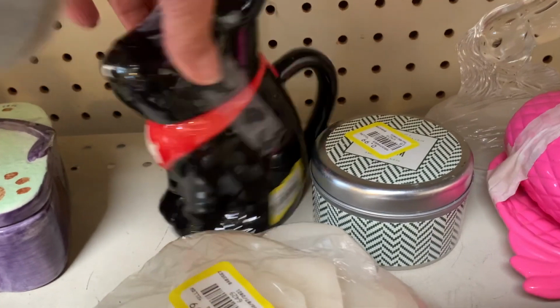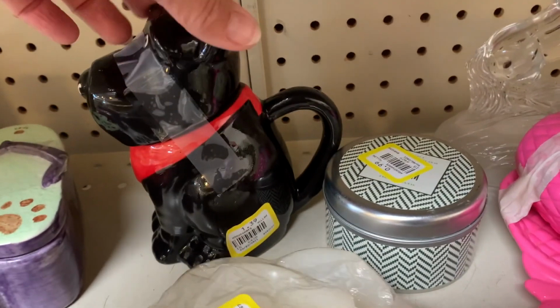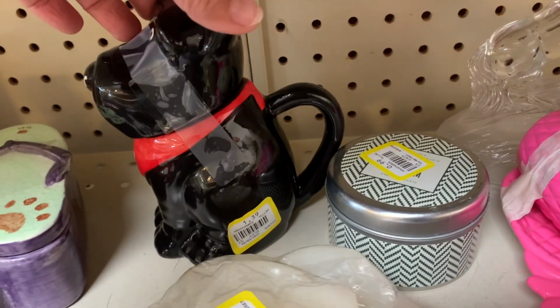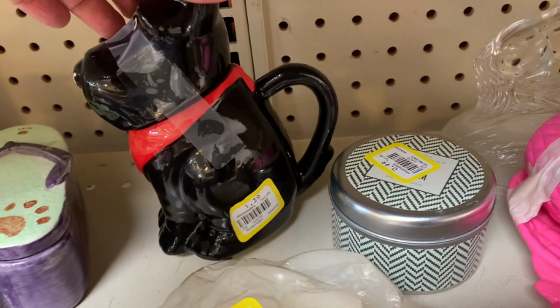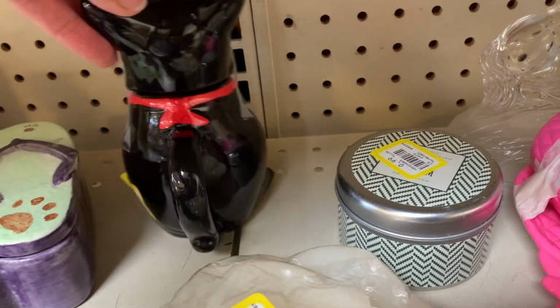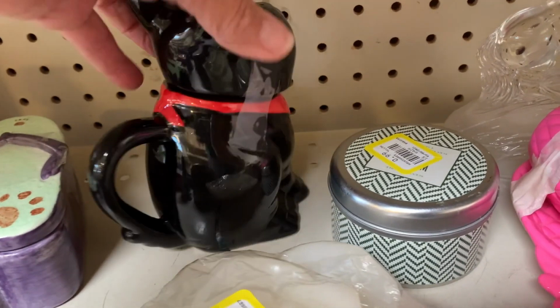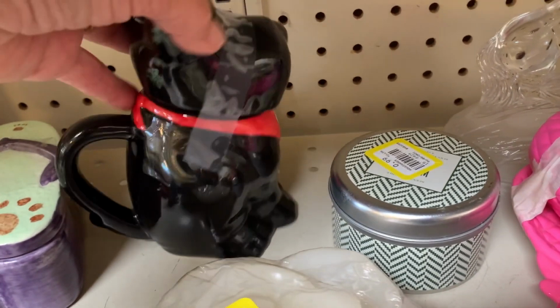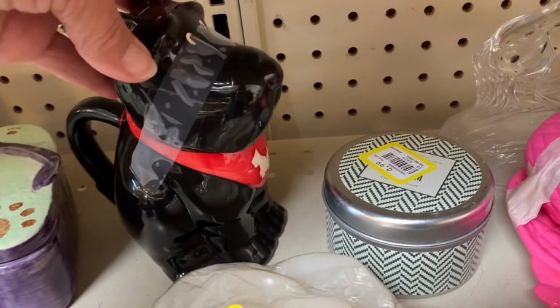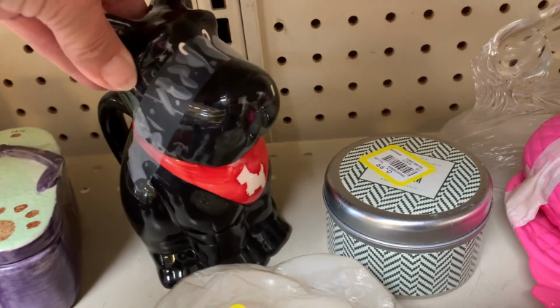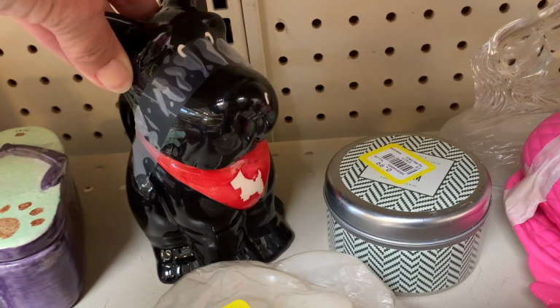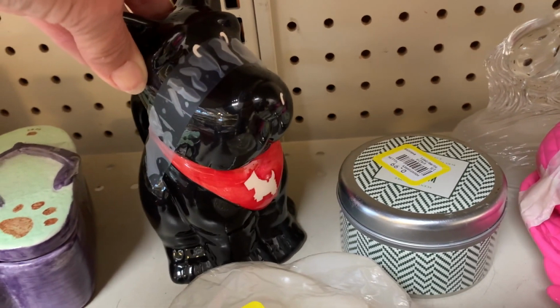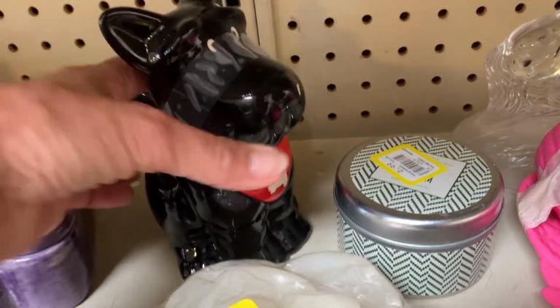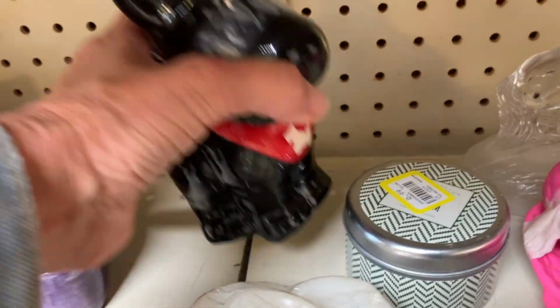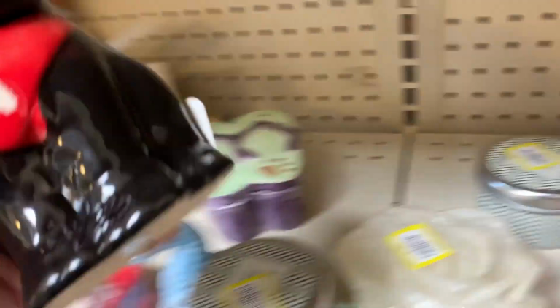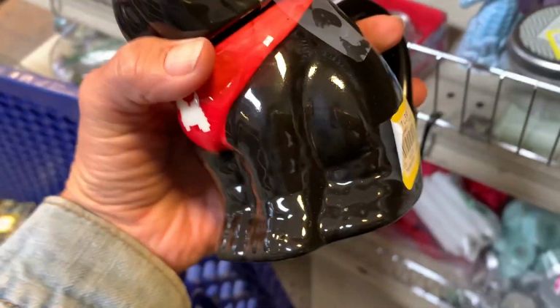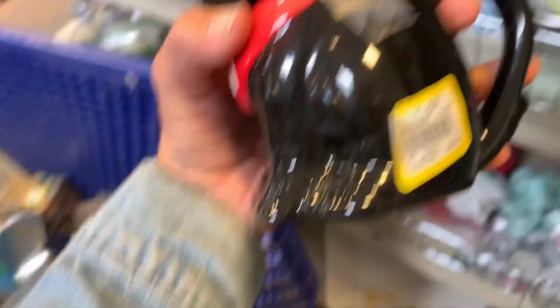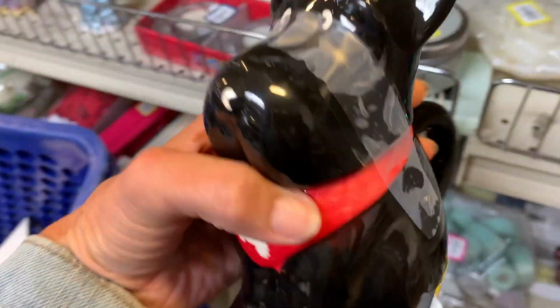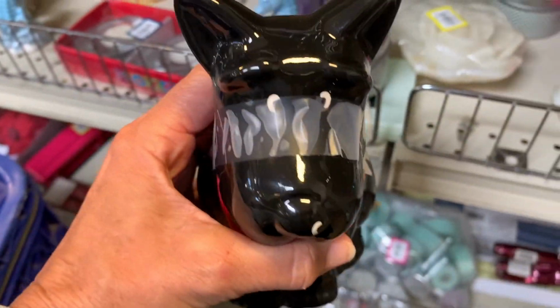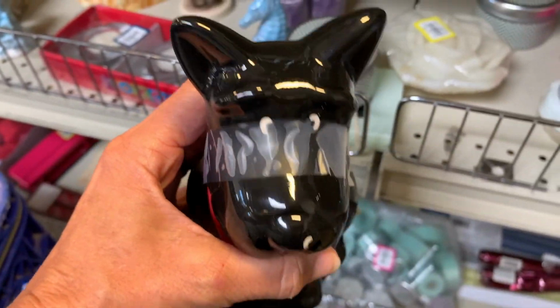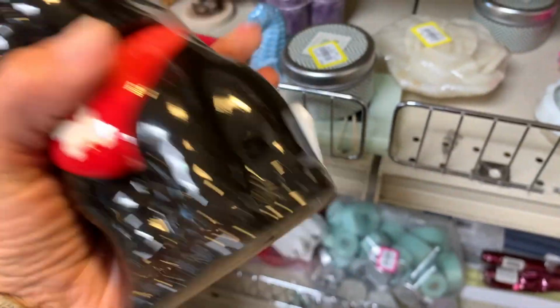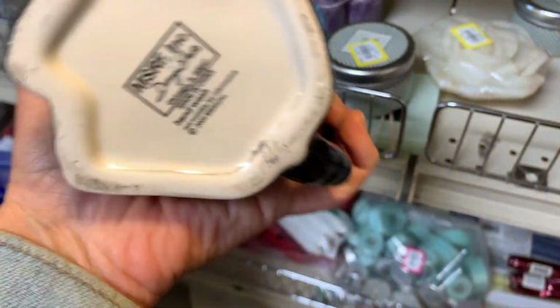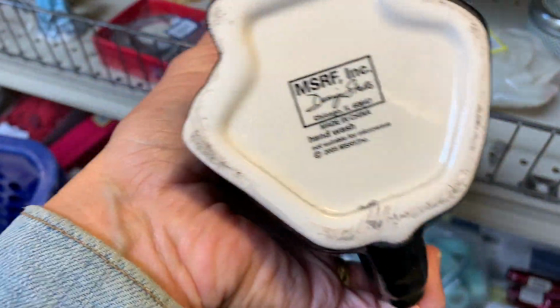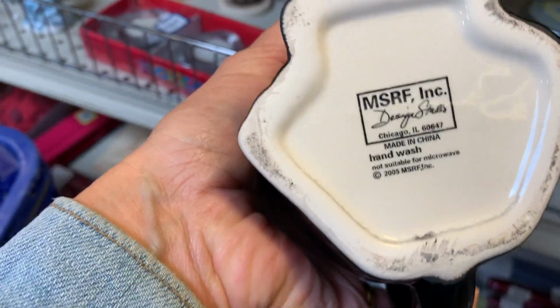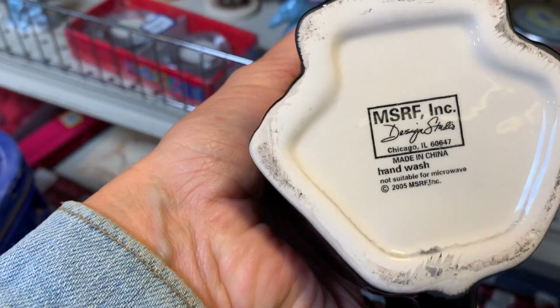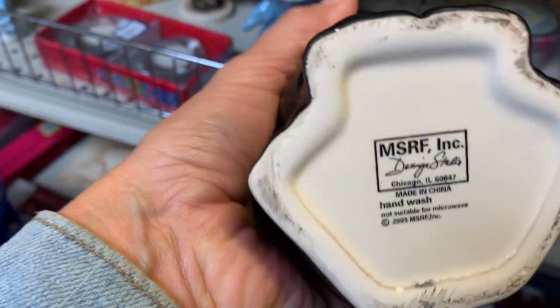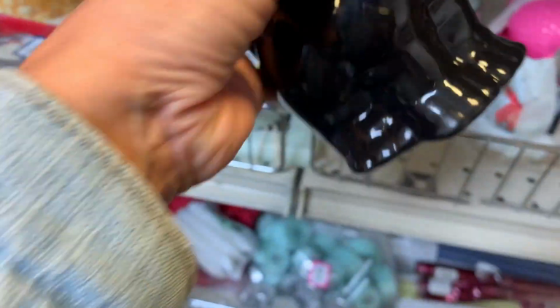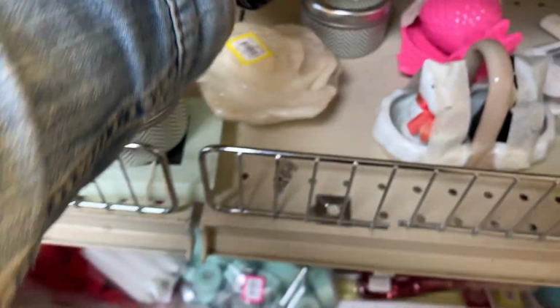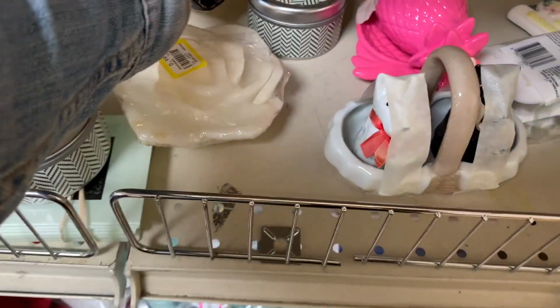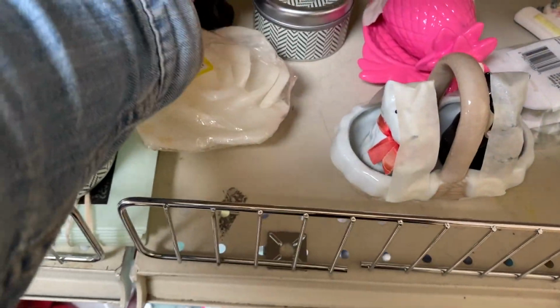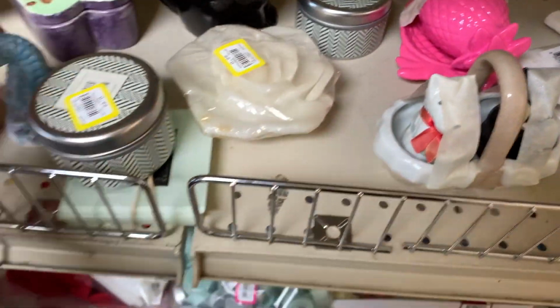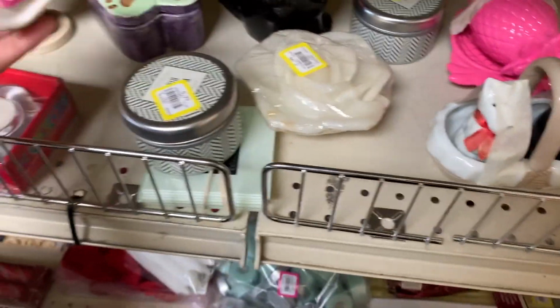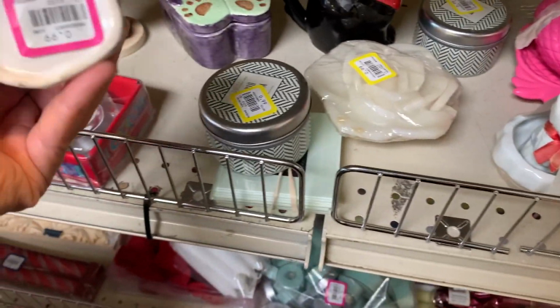This little guy was so cute — he's a teapot, but he had a crack in him. It was so sad because he was really, really cute.